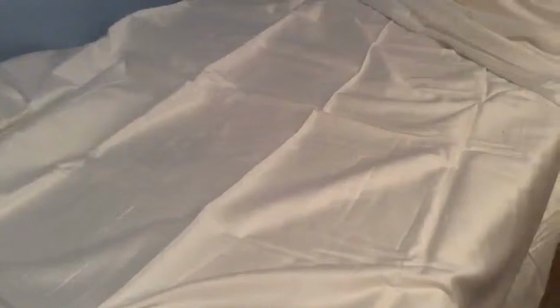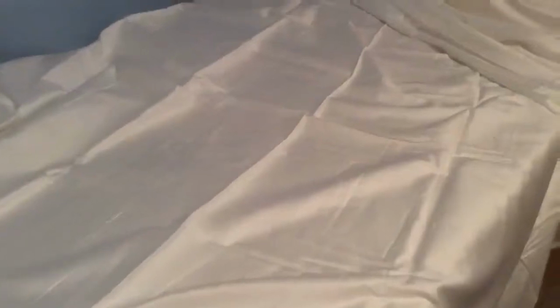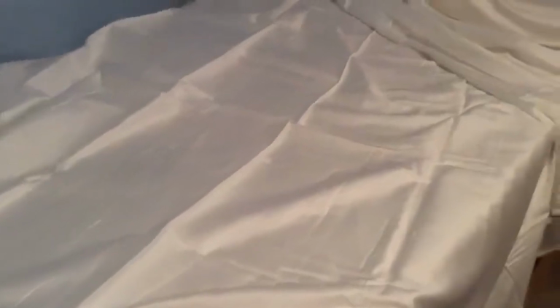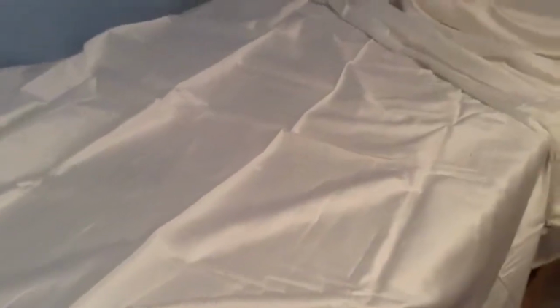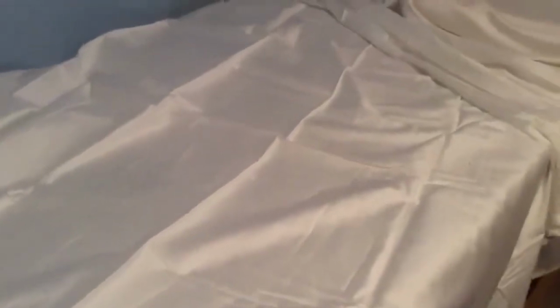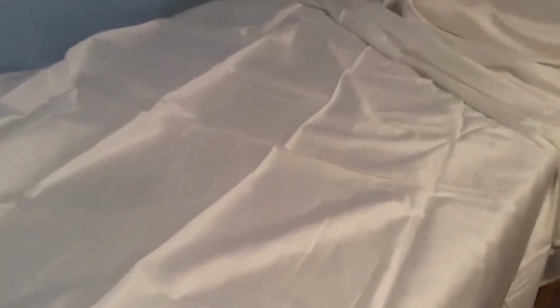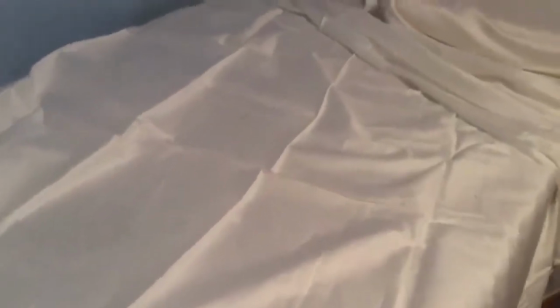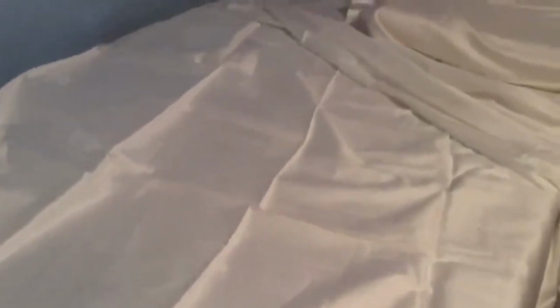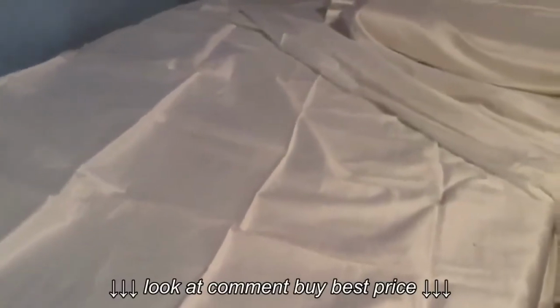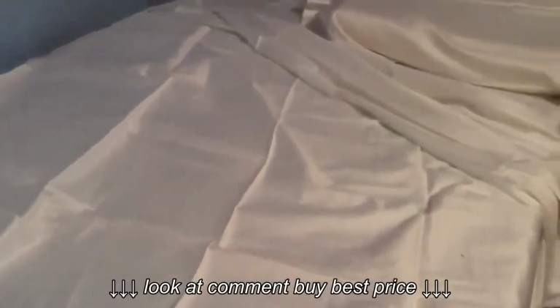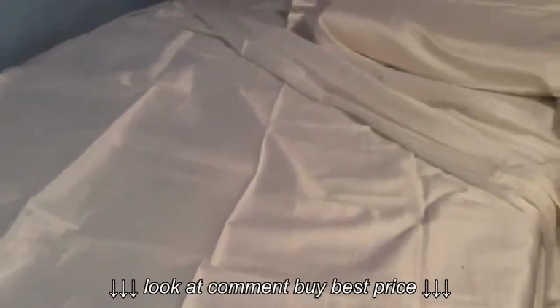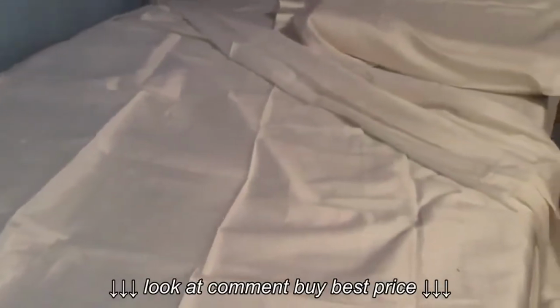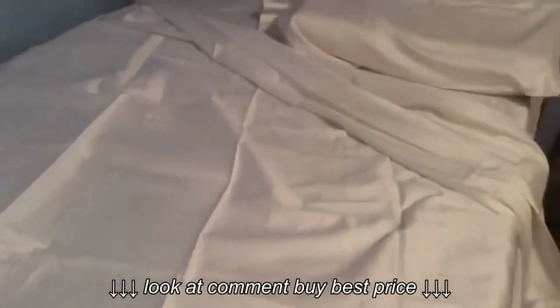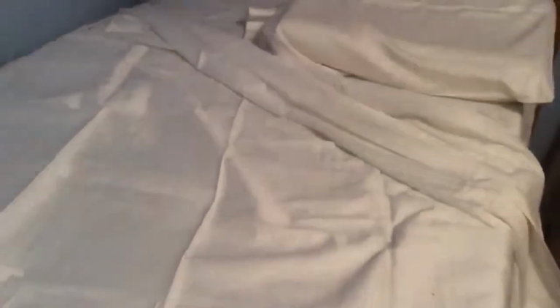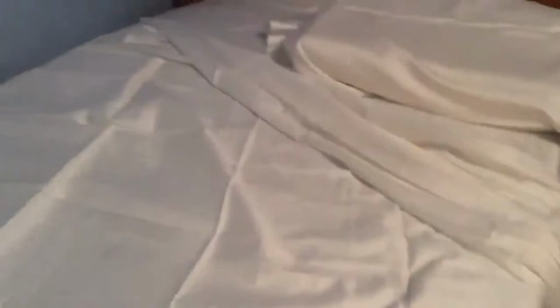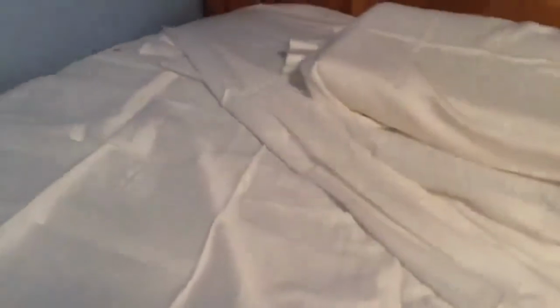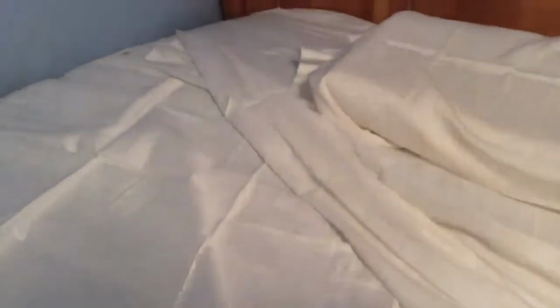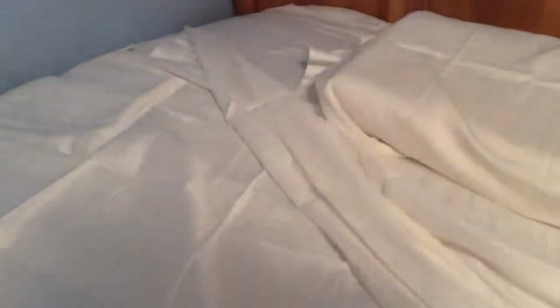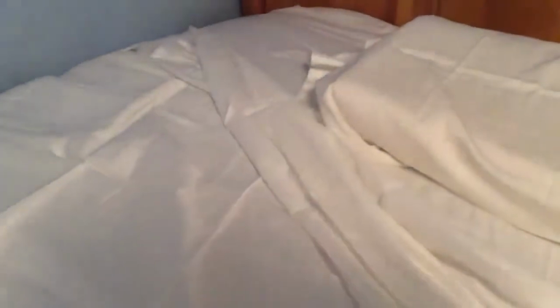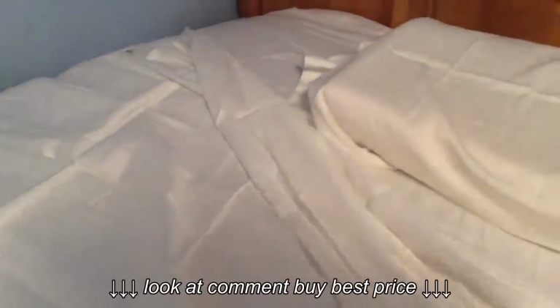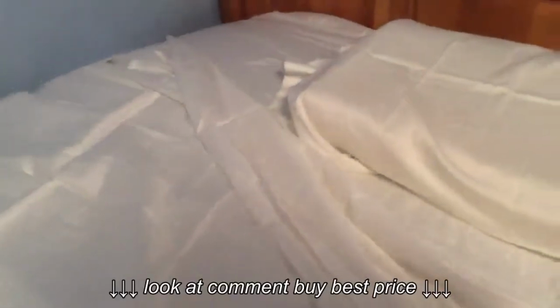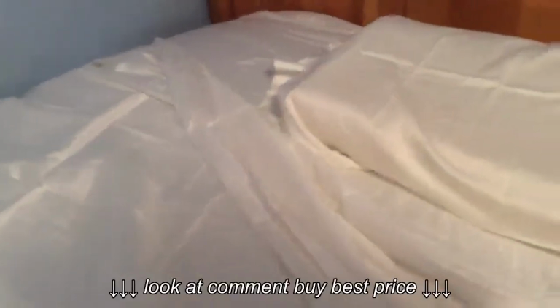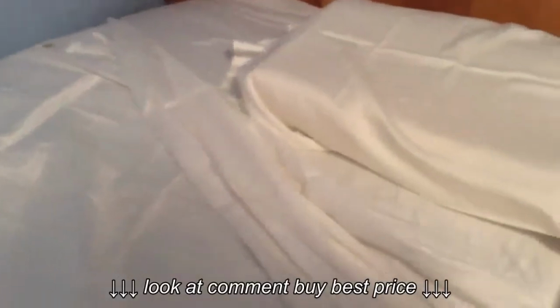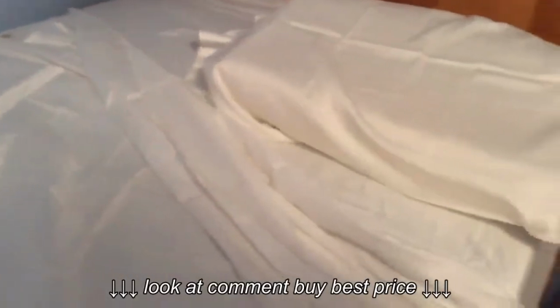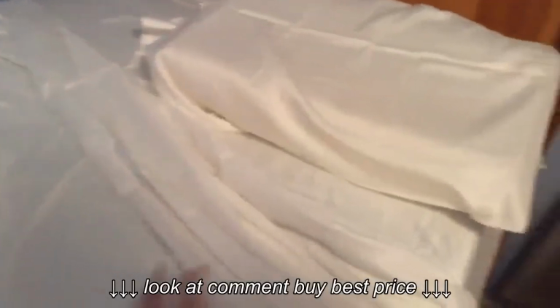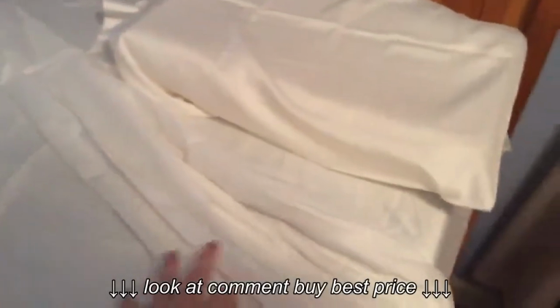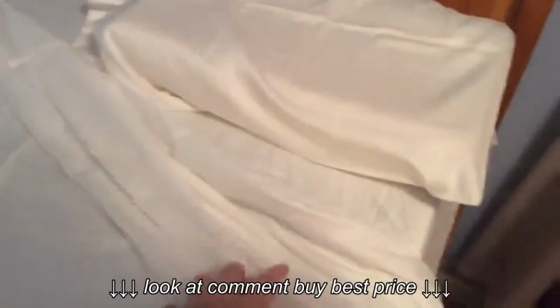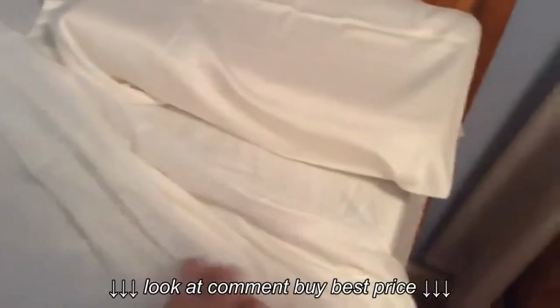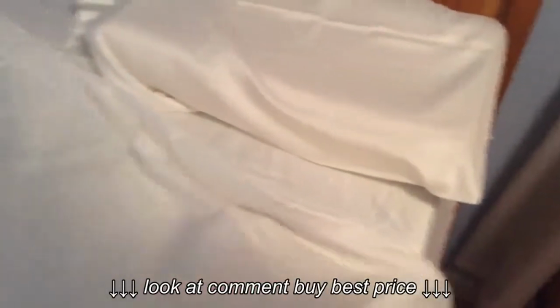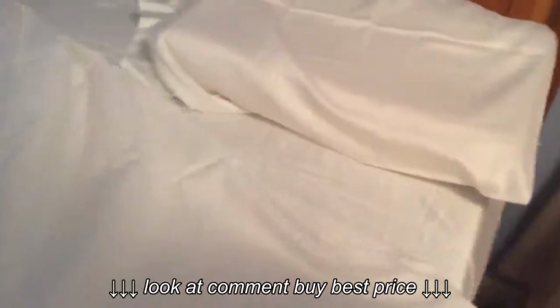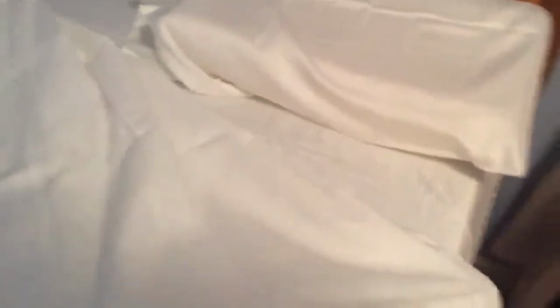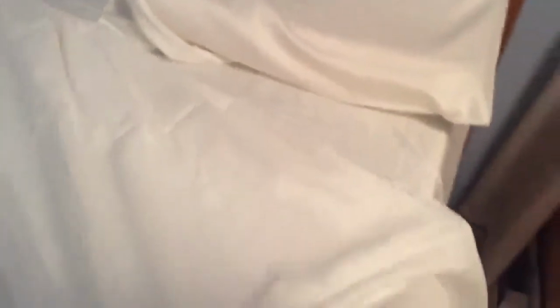Hi, today I'm doing a review of this Egyptian cotton sheet set. It comes with a fitted sheet, a flat sheet, and one pillowcase.